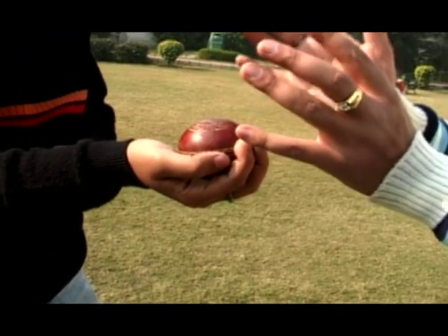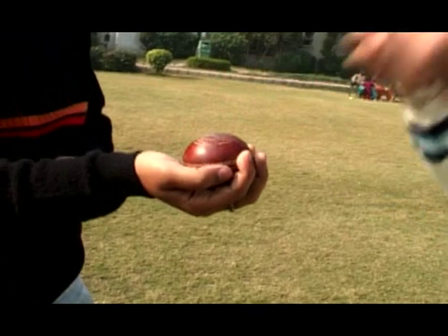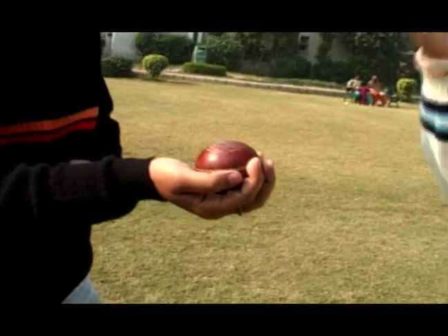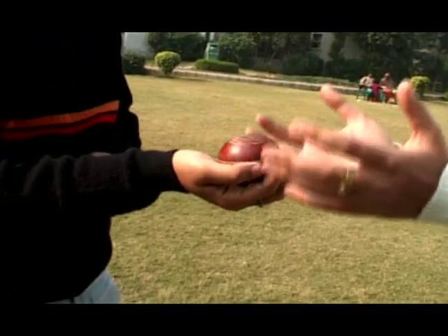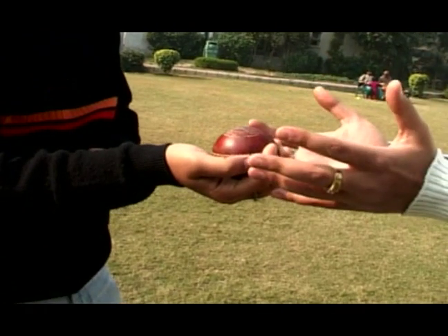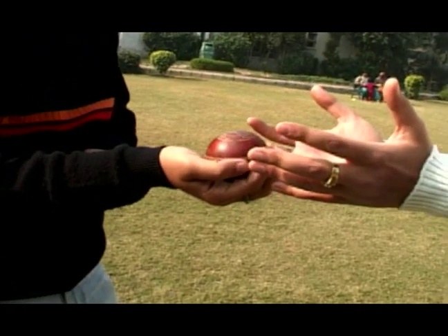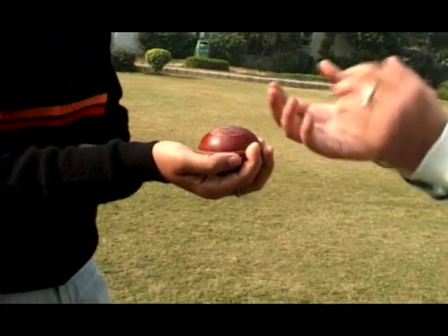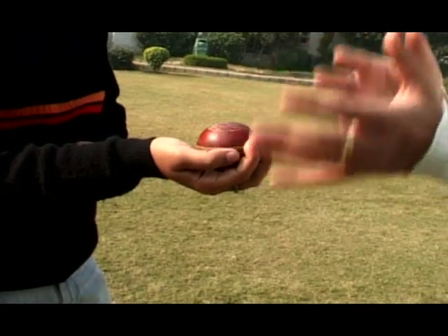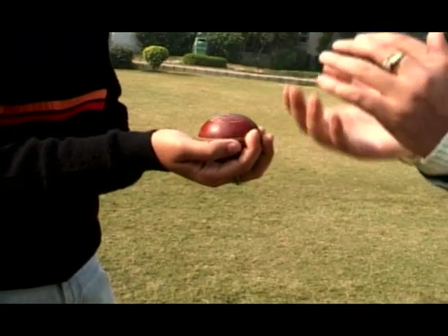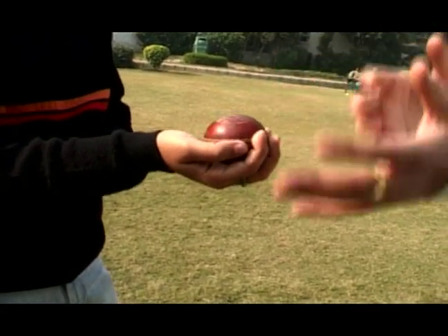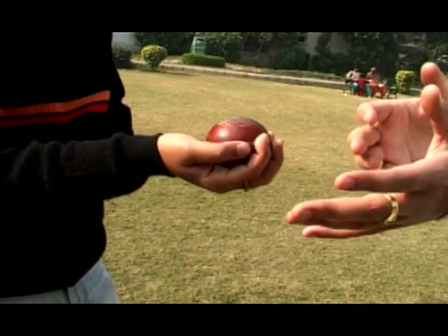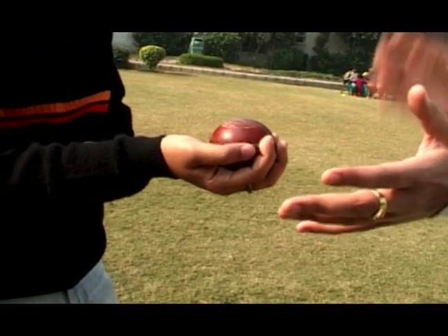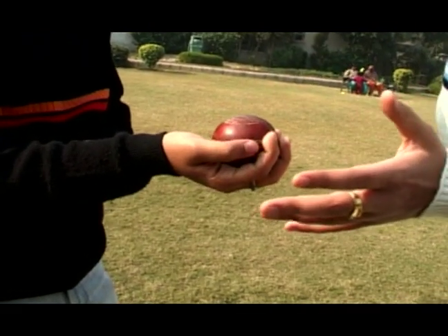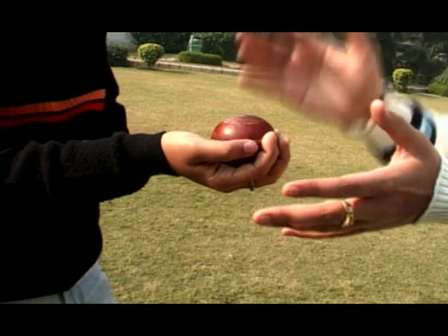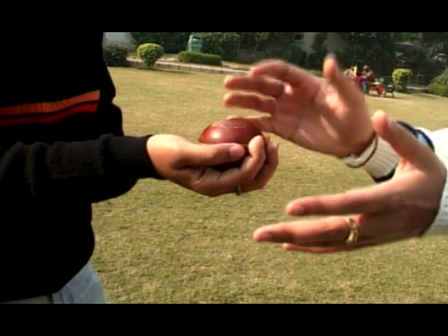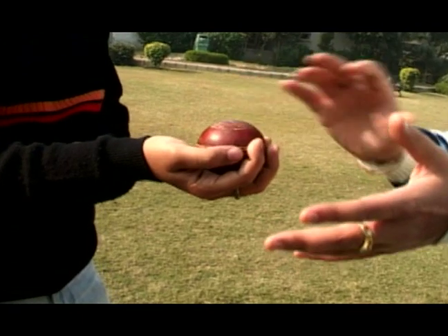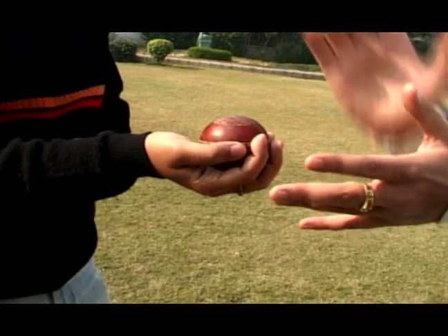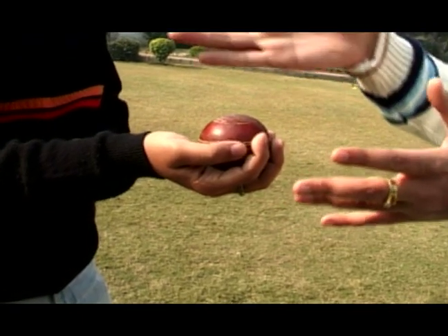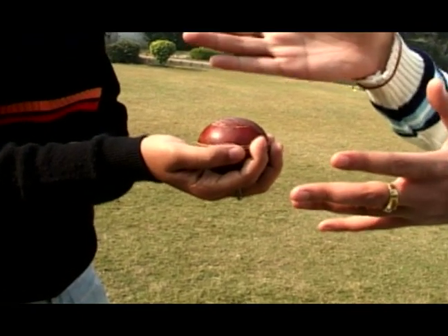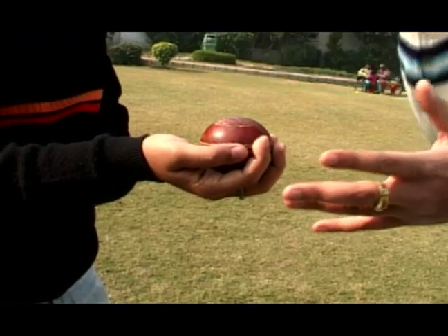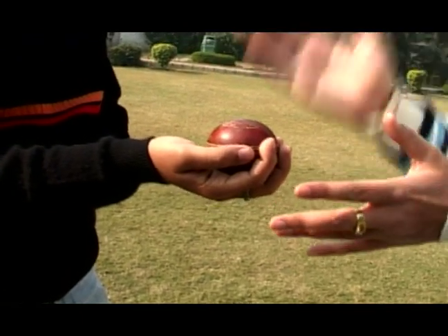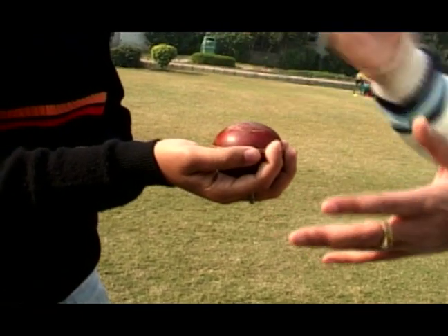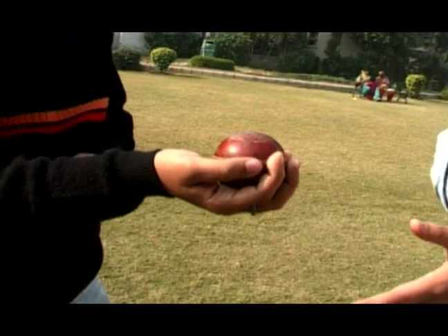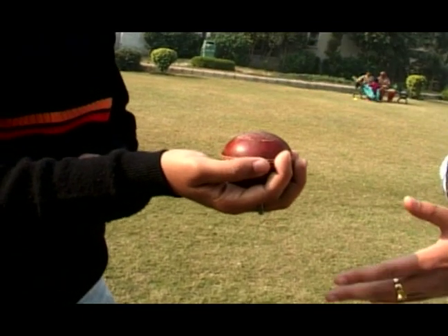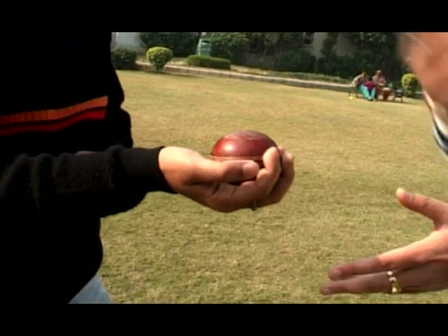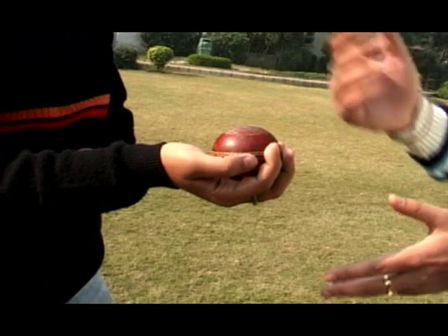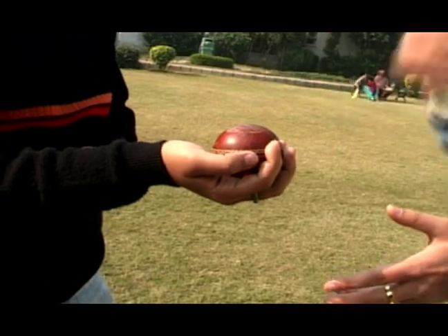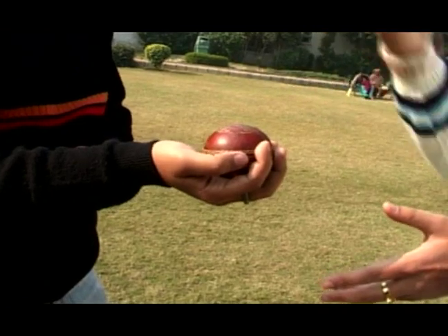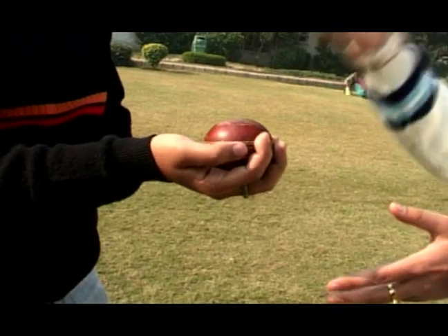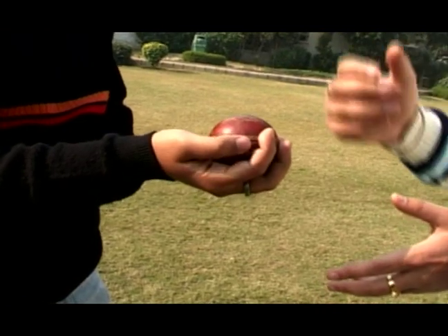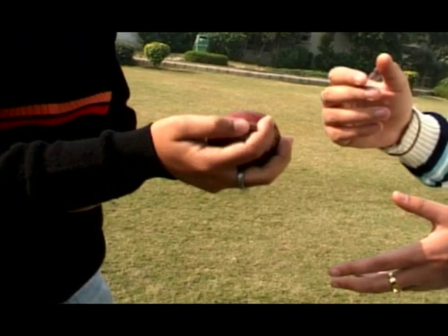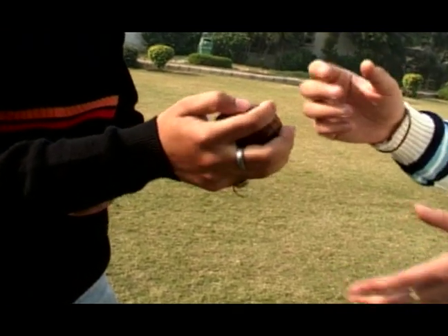It gives the look of a leg spinner bowling a leg spin, but the ball after being bowled straightens out to the batsman or may go the other way as well. Let's see how this ball looks when we bowl it.